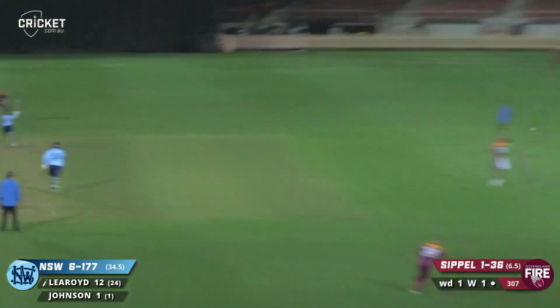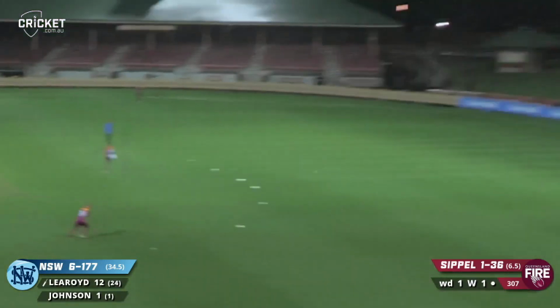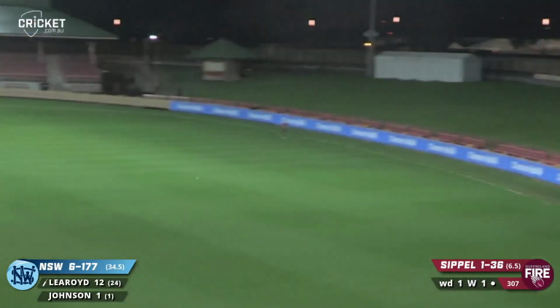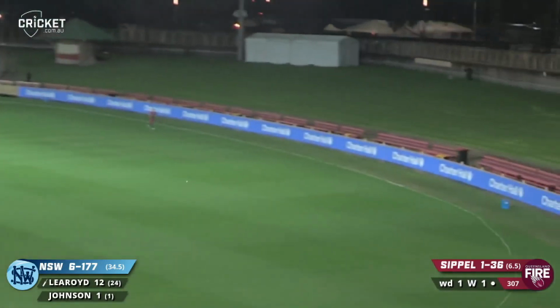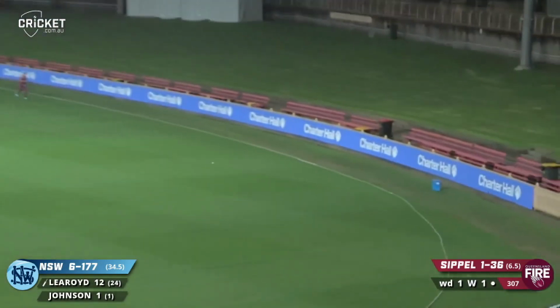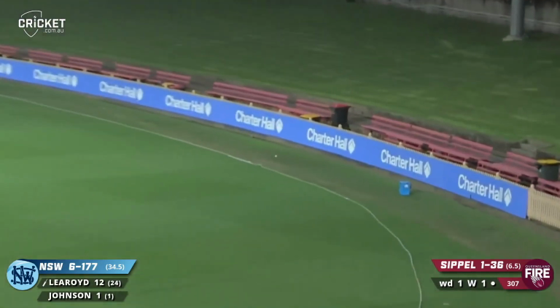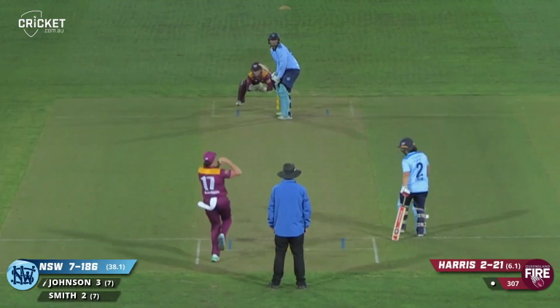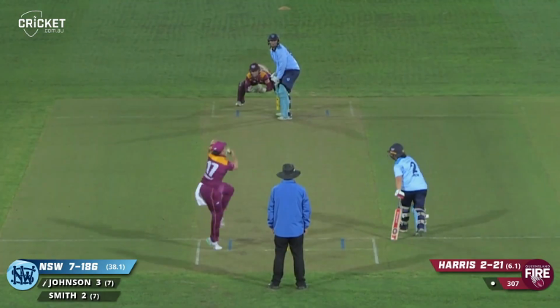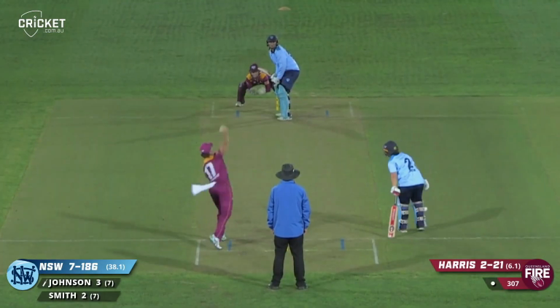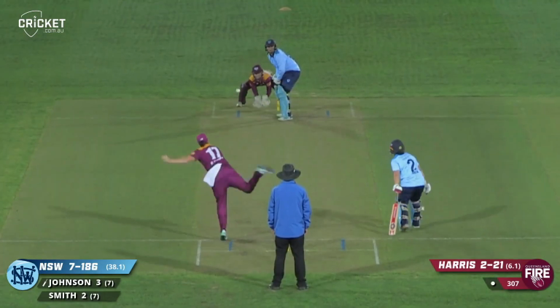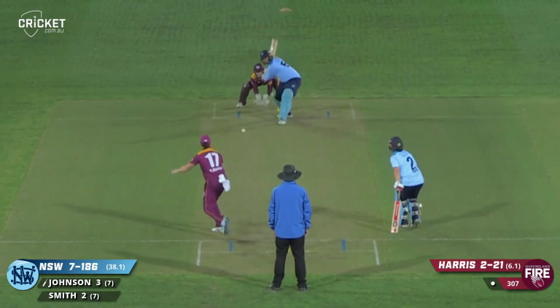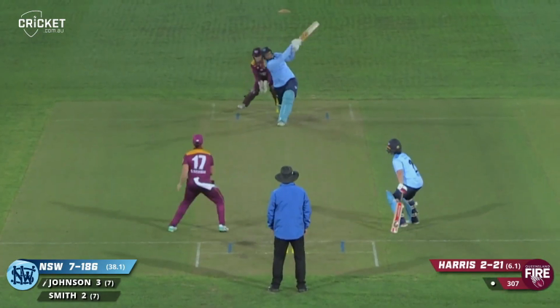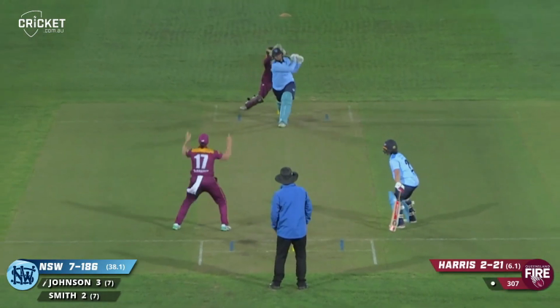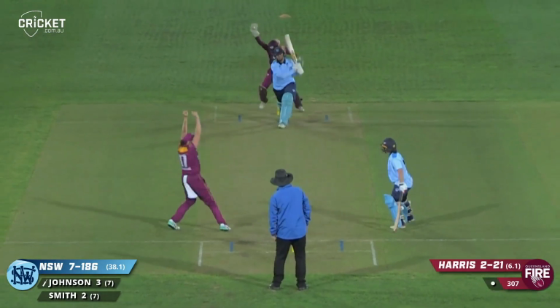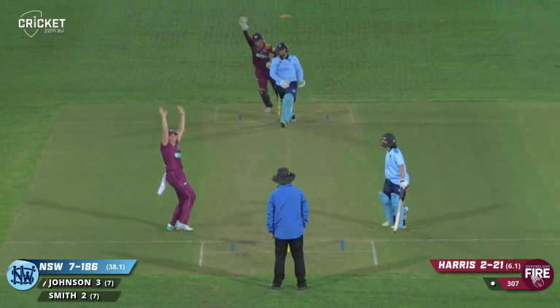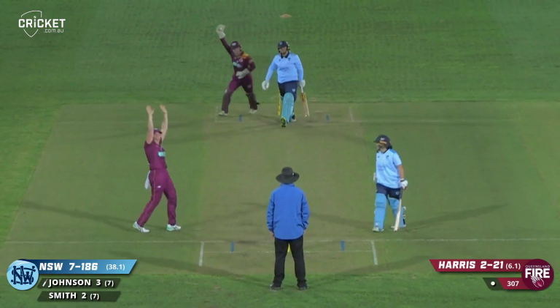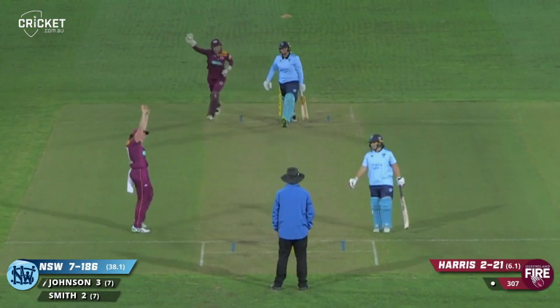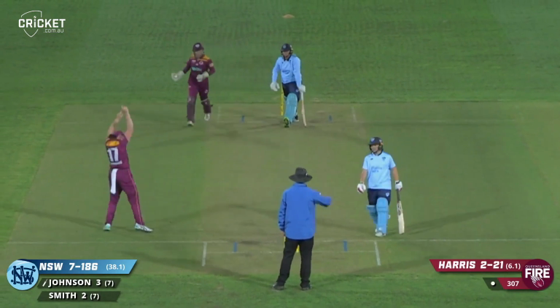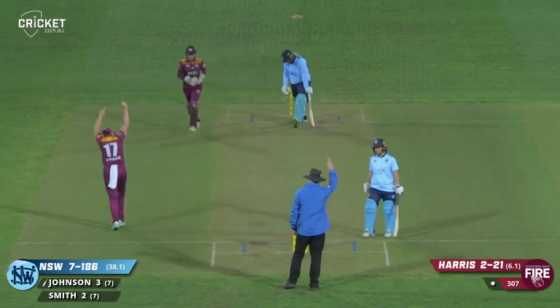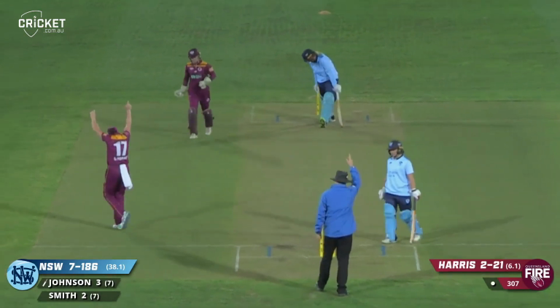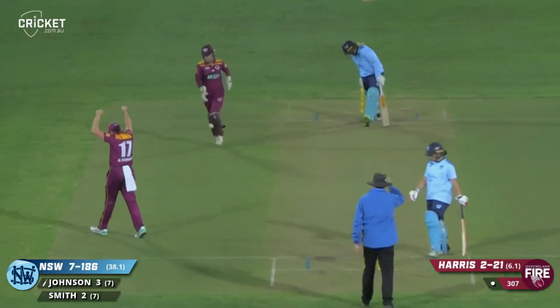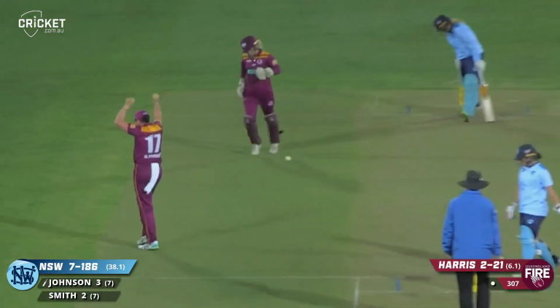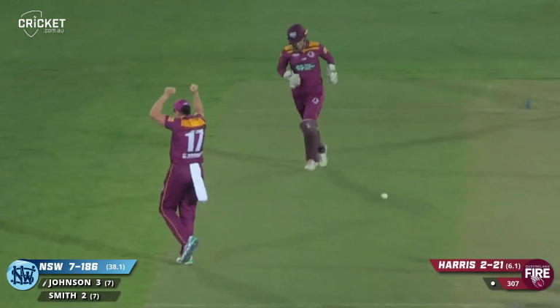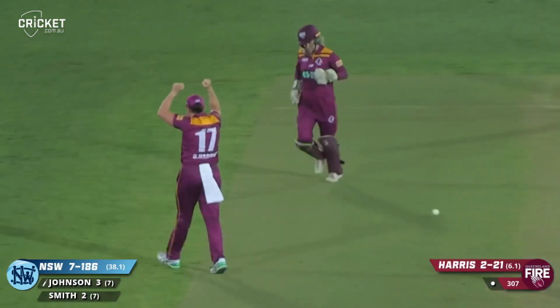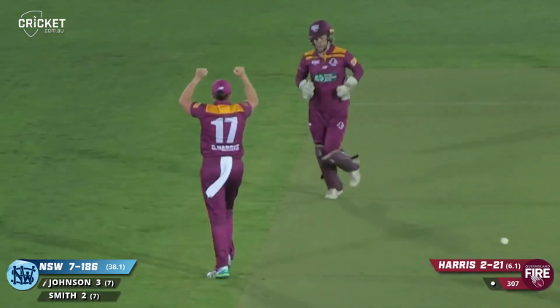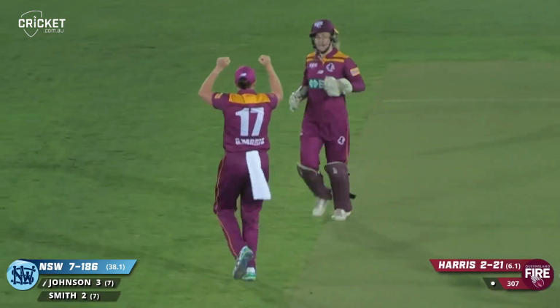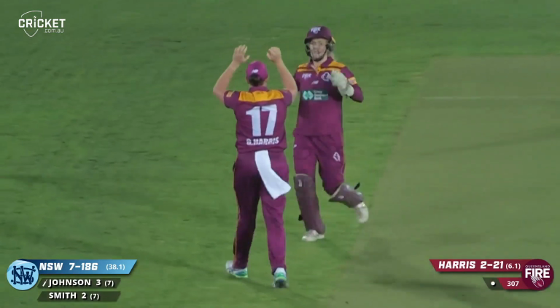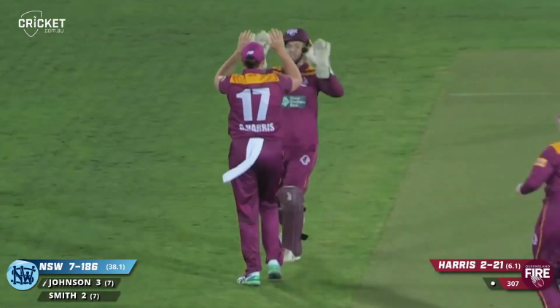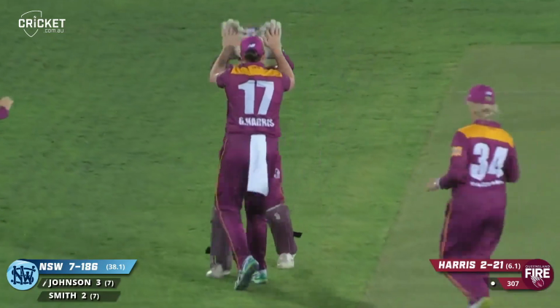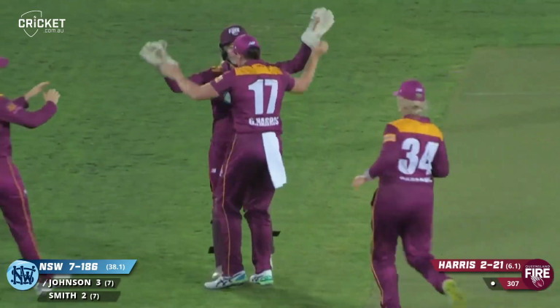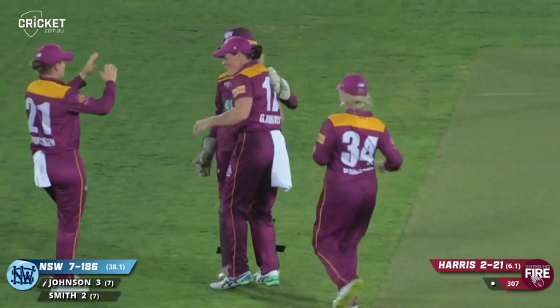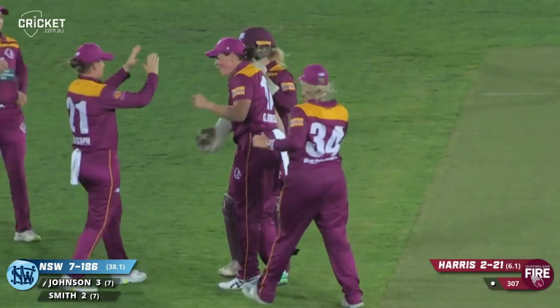Pulled away. Is that caught behind? Out - brilliant catch, little nick behind, and Sammy Jo Johnson has to go.